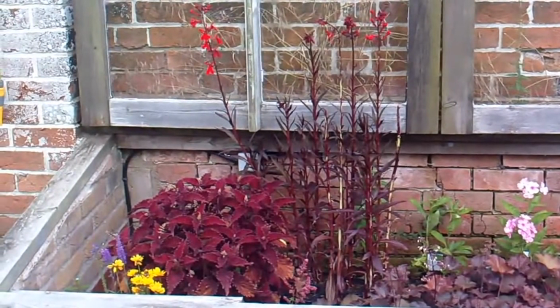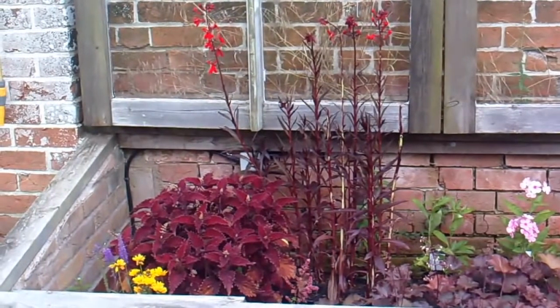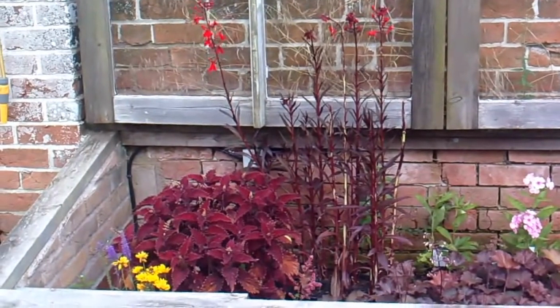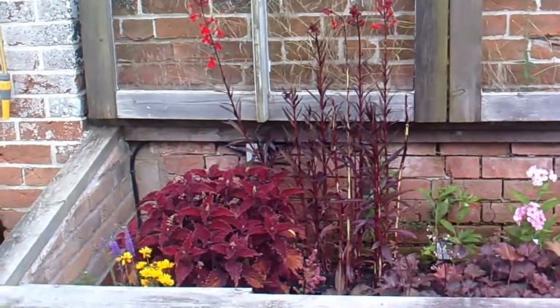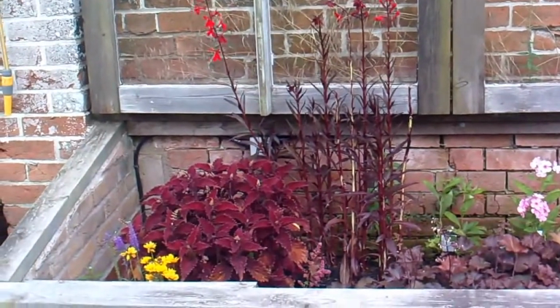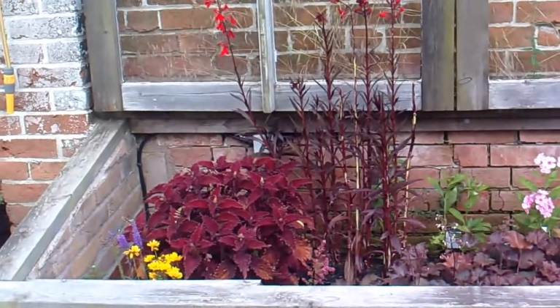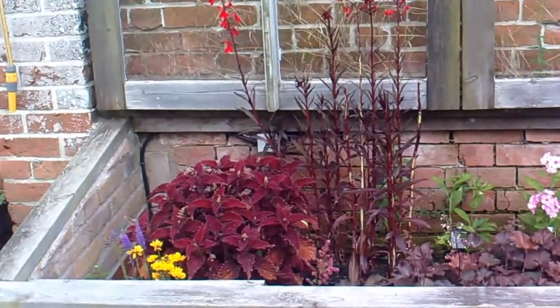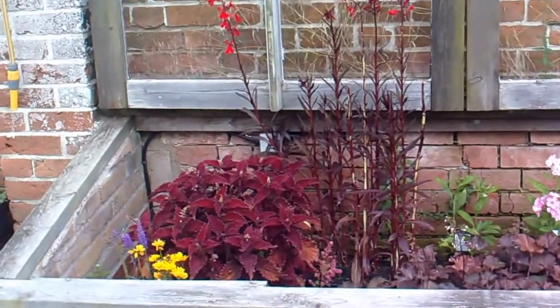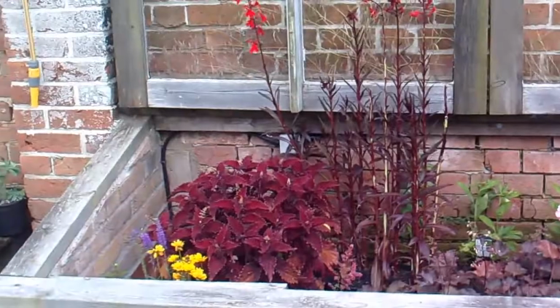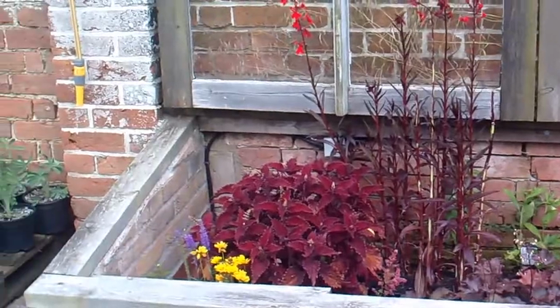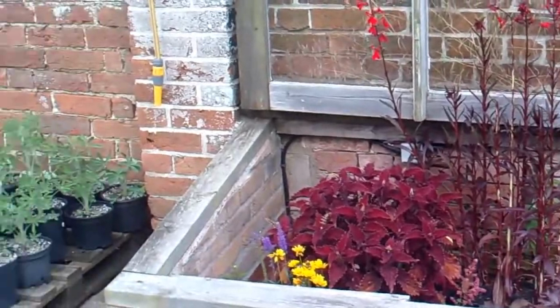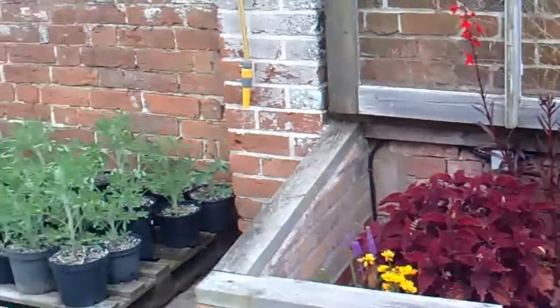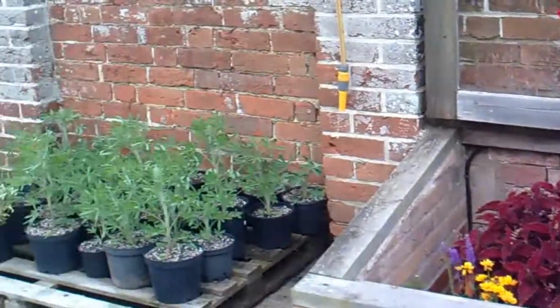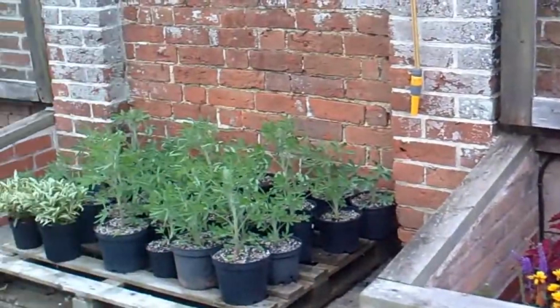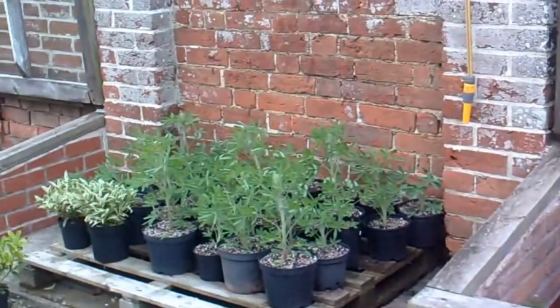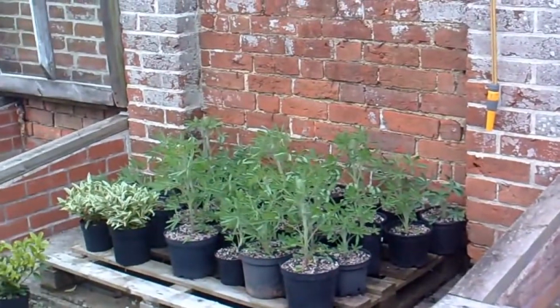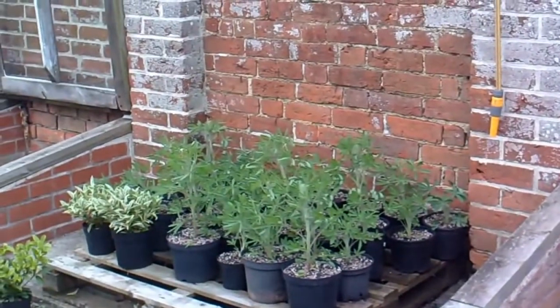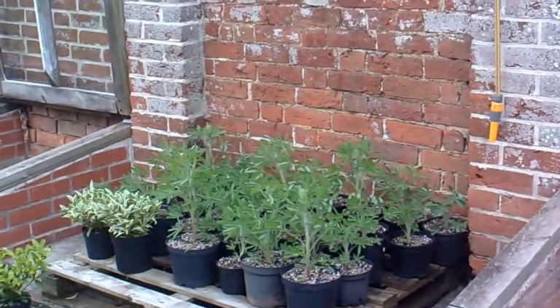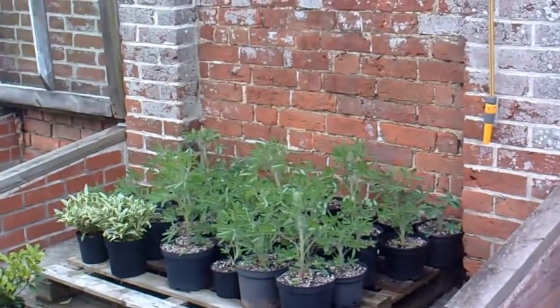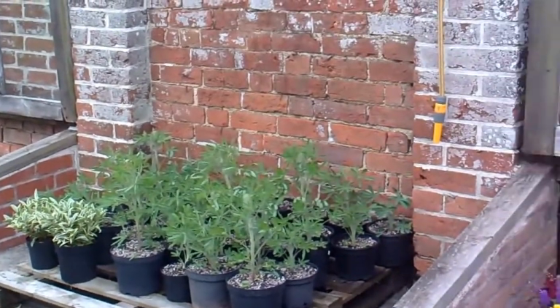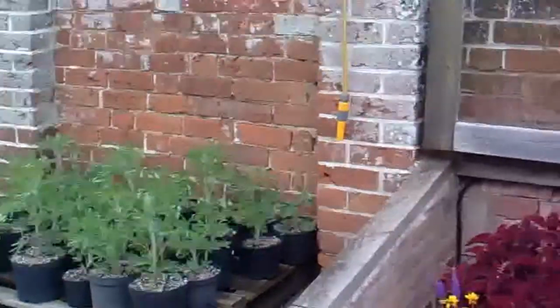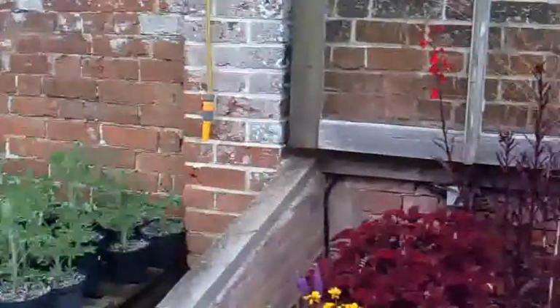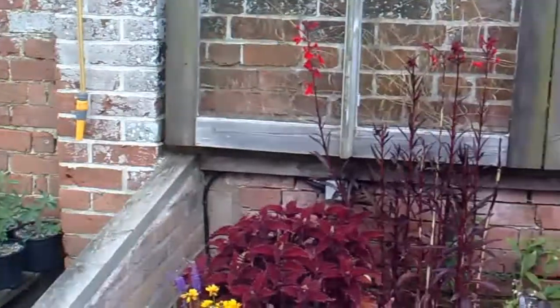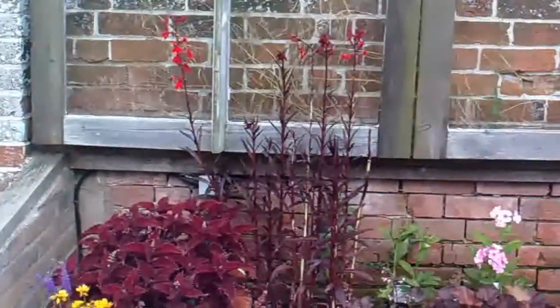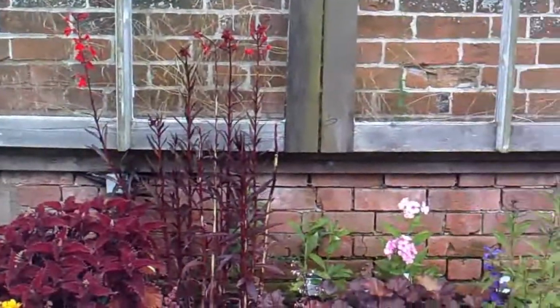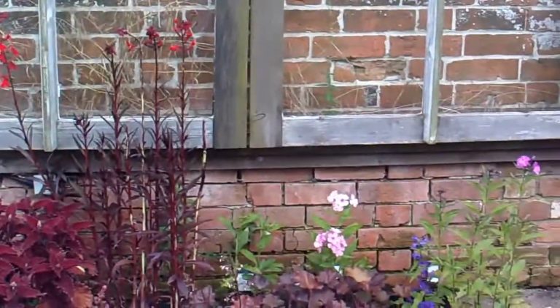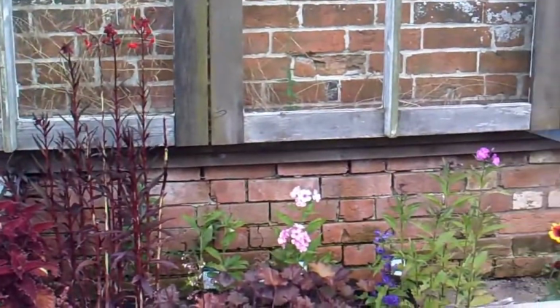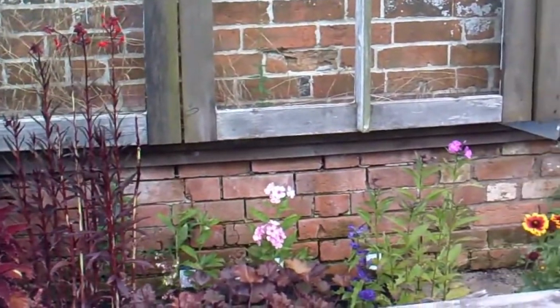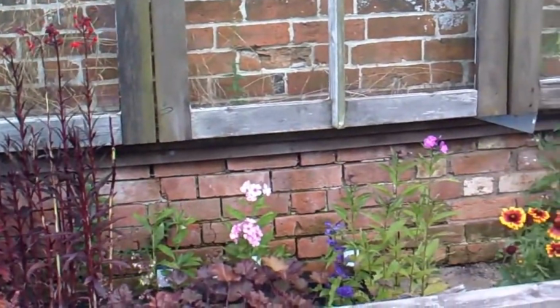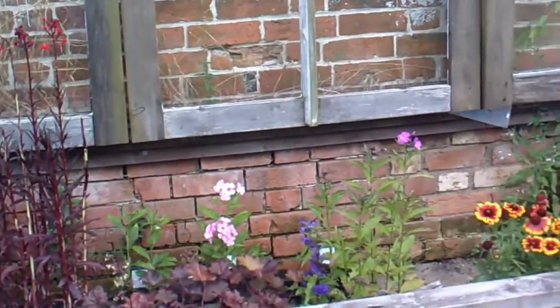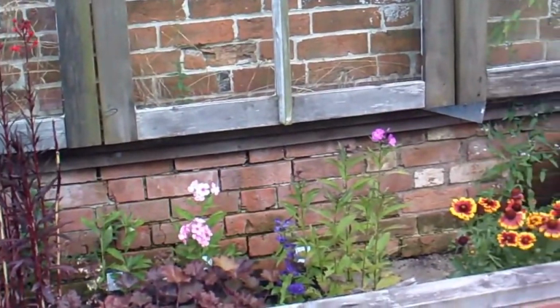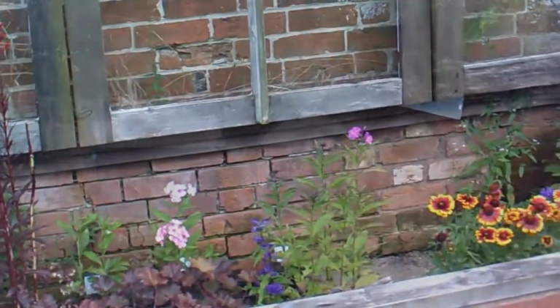You can get coleus in all sorts of different colours. There are some young lupins. I'd say that pink one was phlox, though I'm not sure.